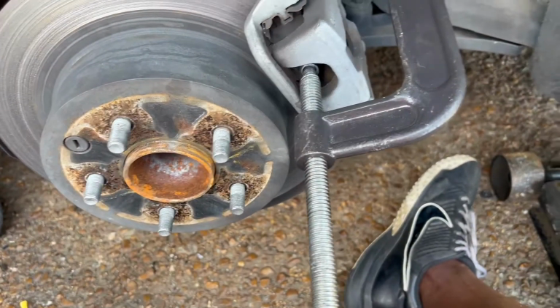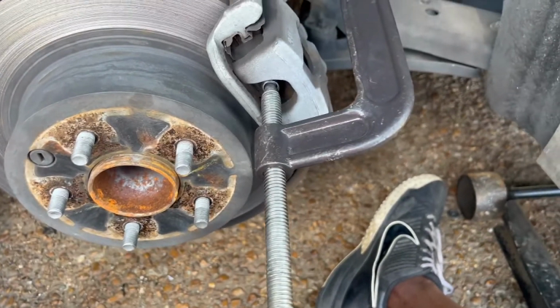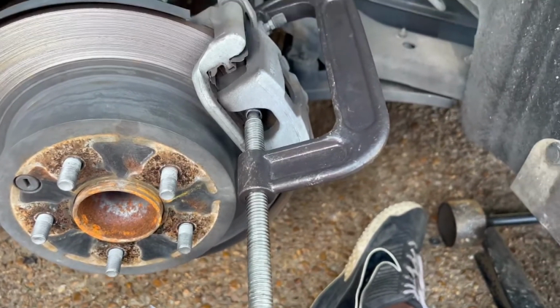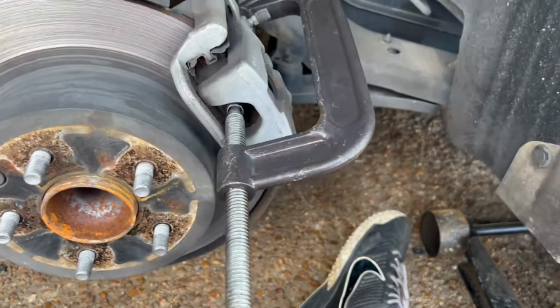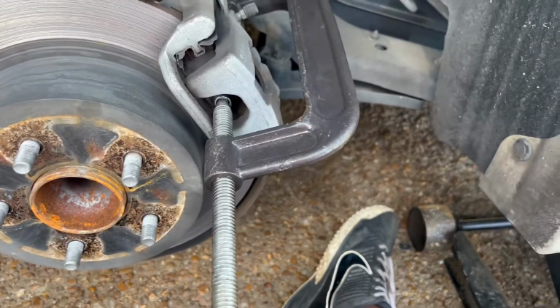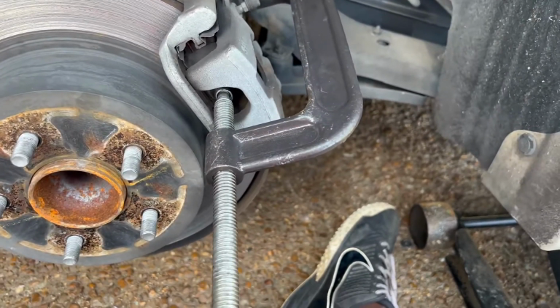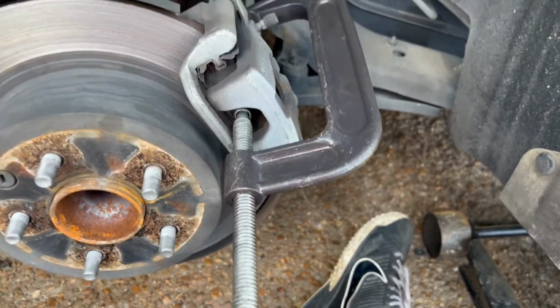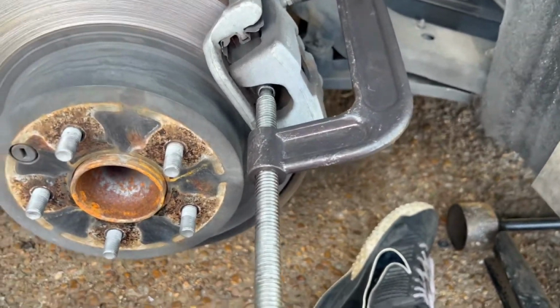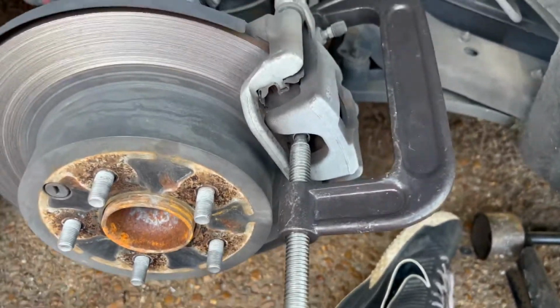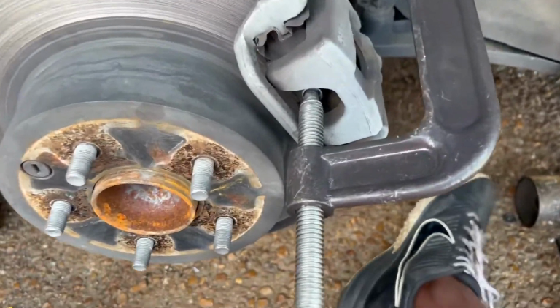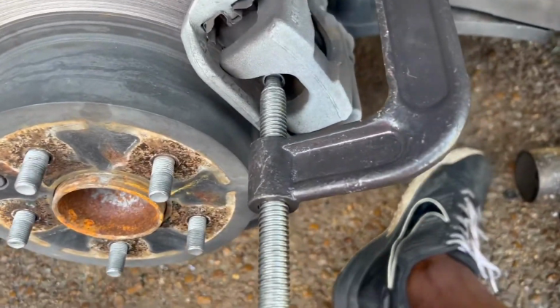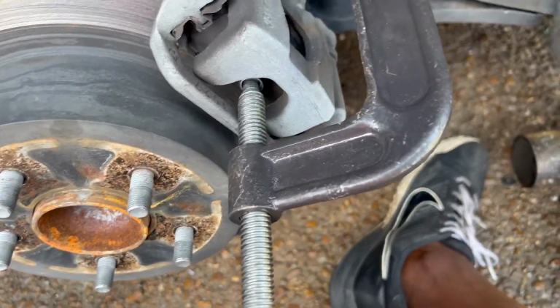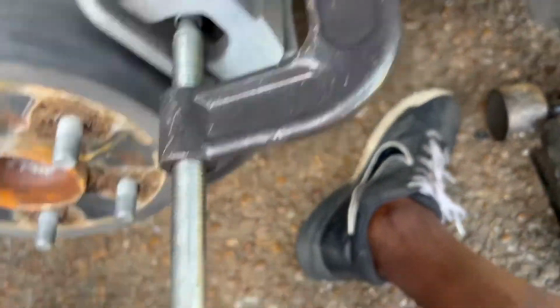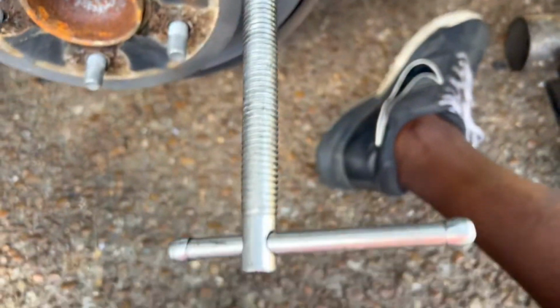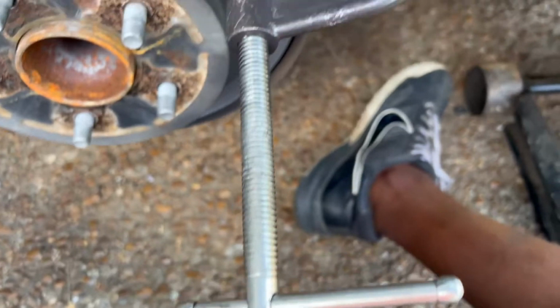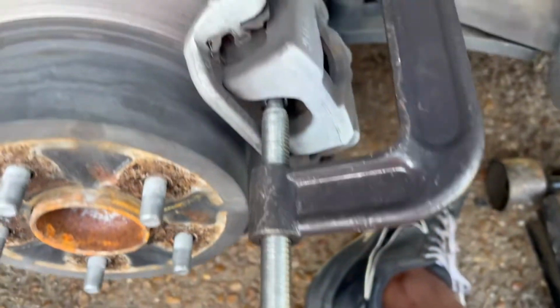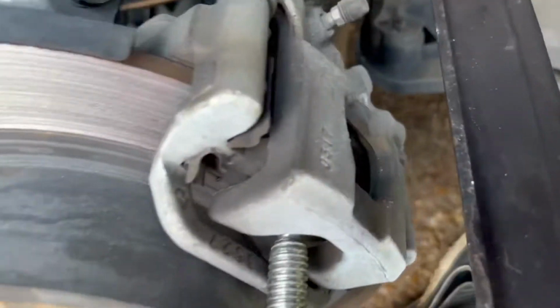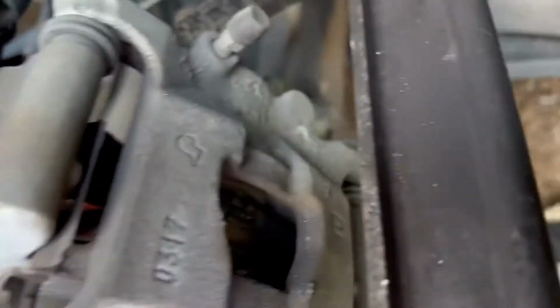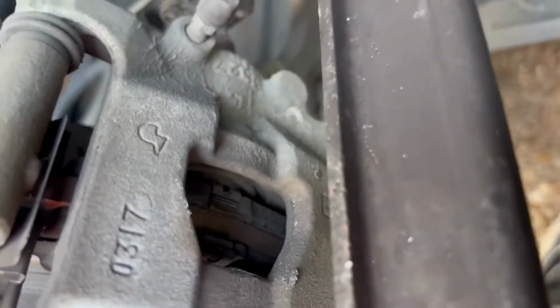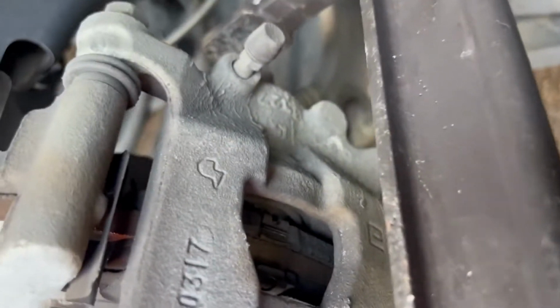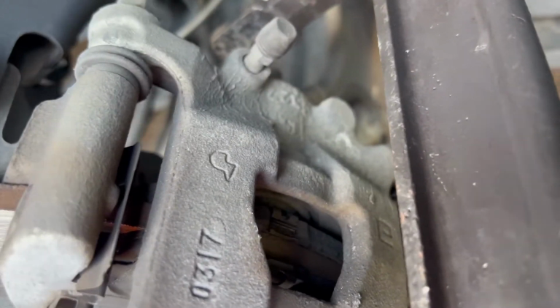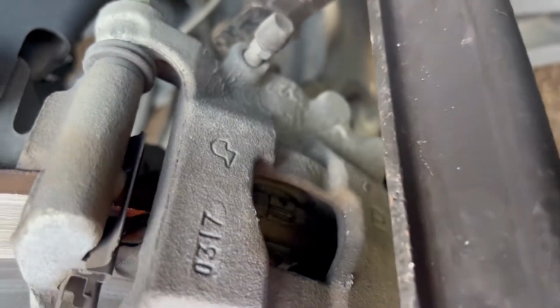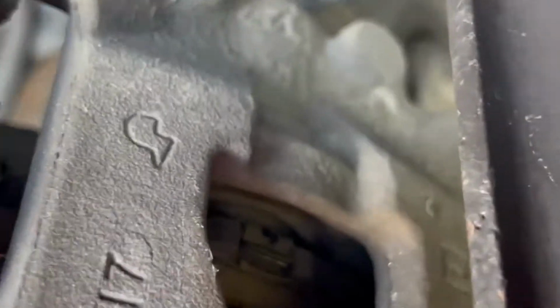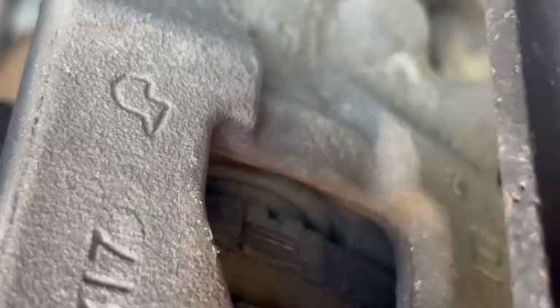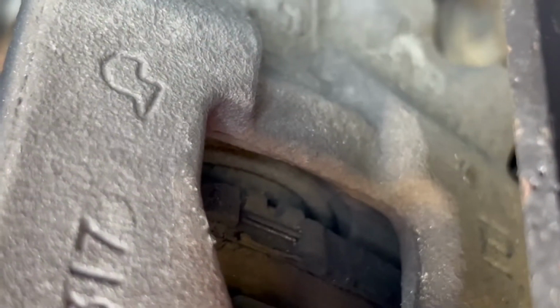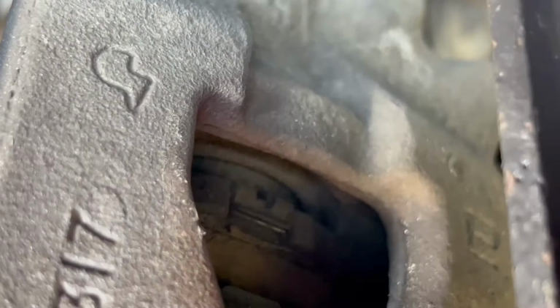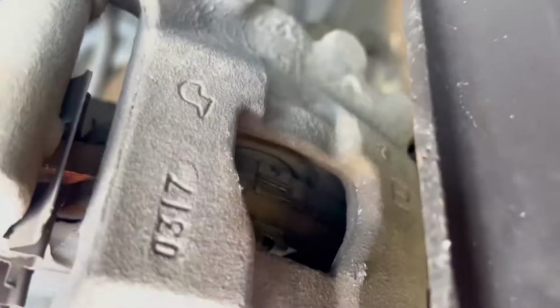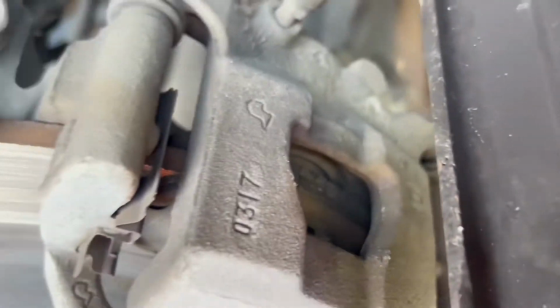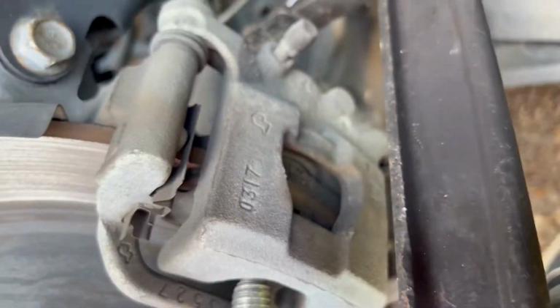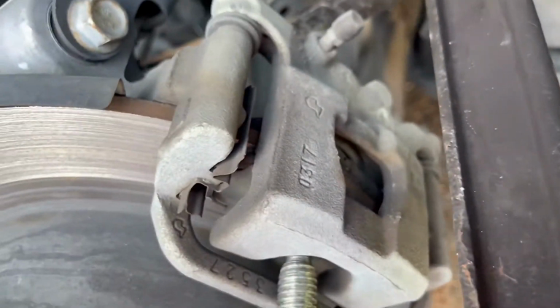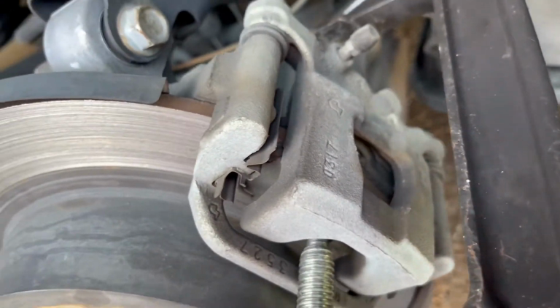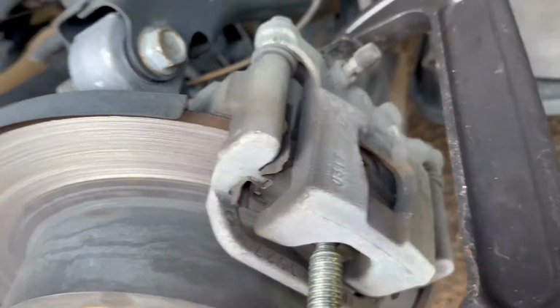For those who don't know what I mean when I say compress the caliper piston — it's like this: get your C-clamp and get in there and press that piston in.